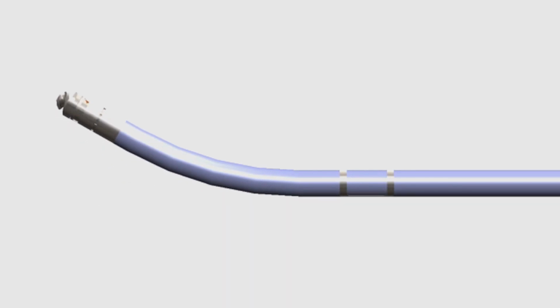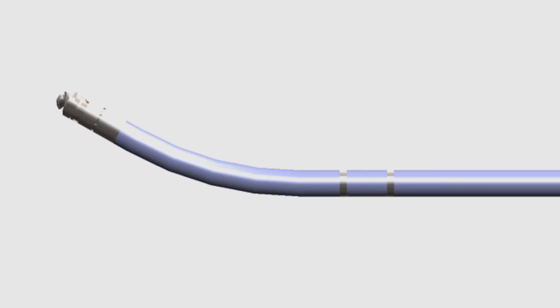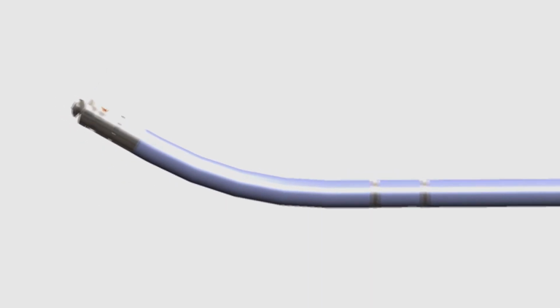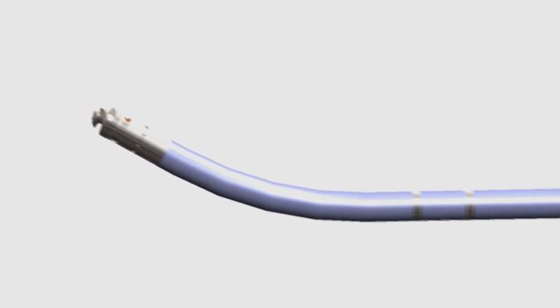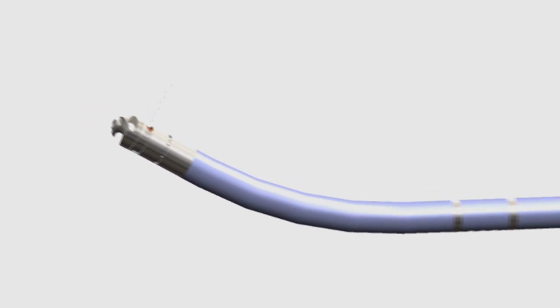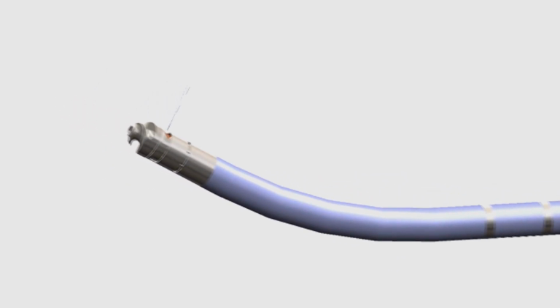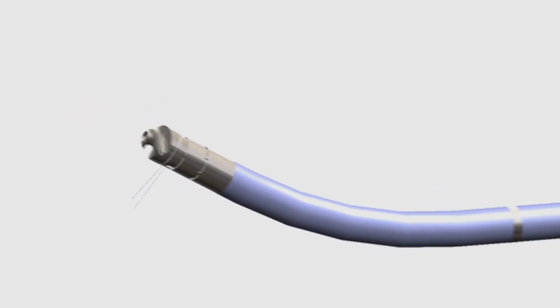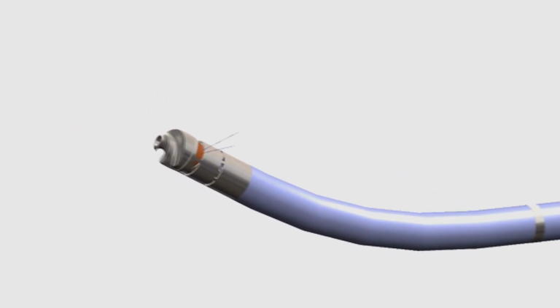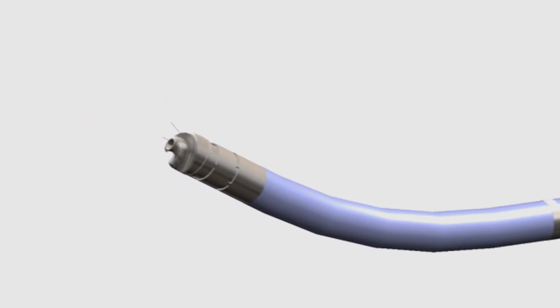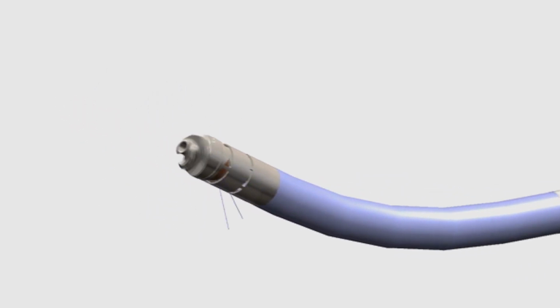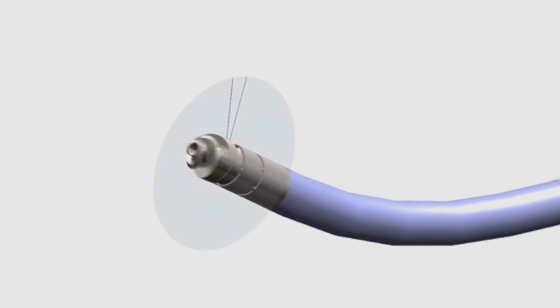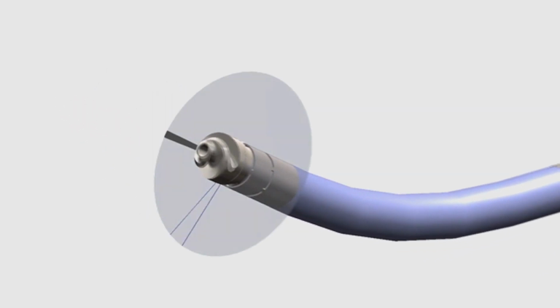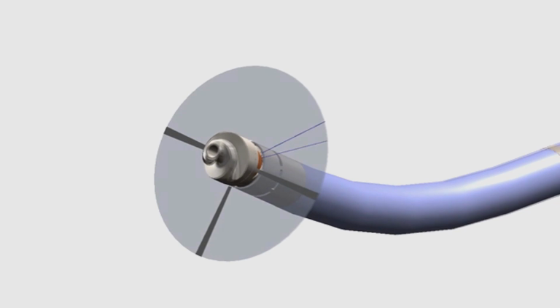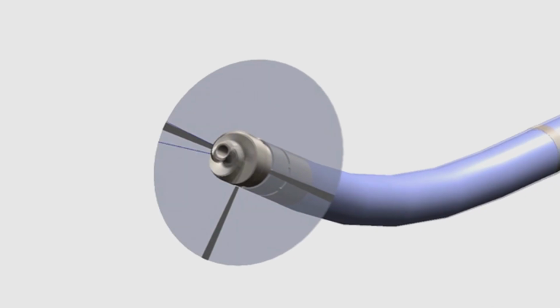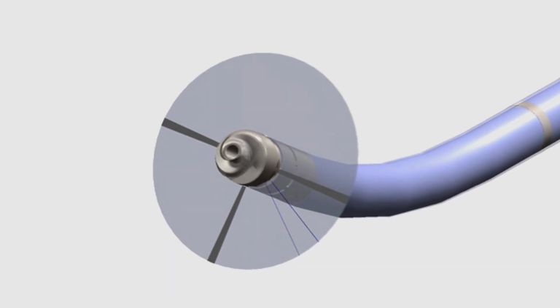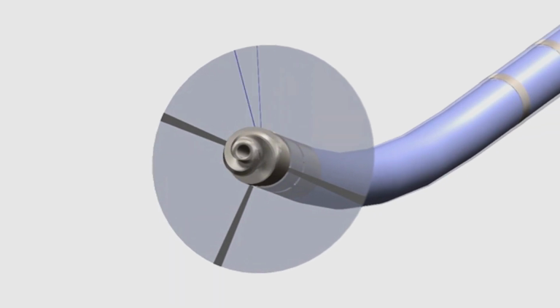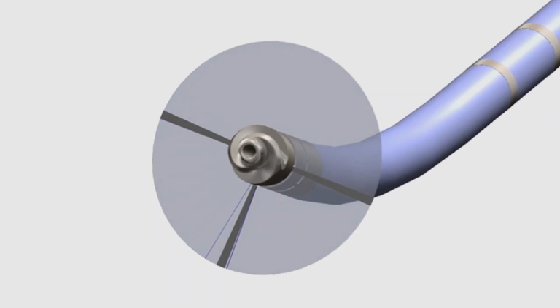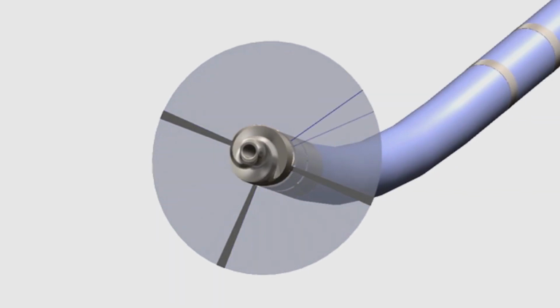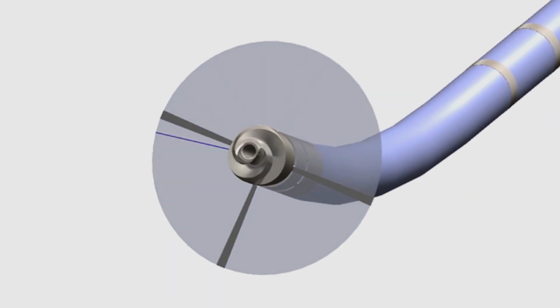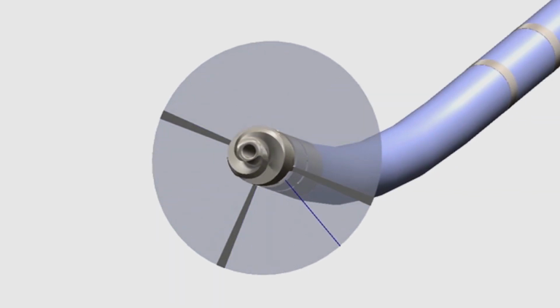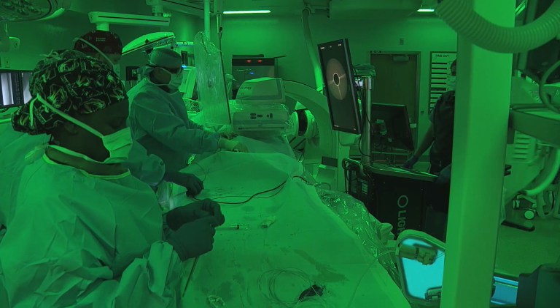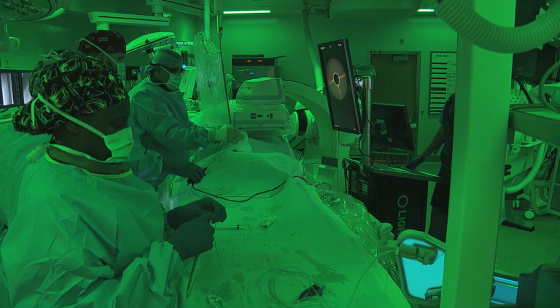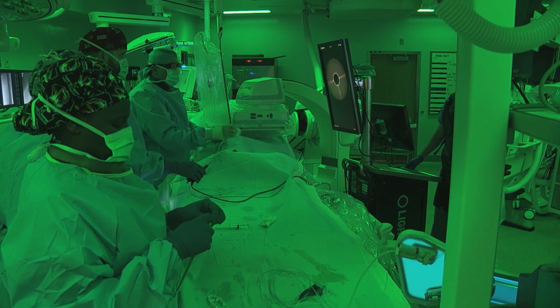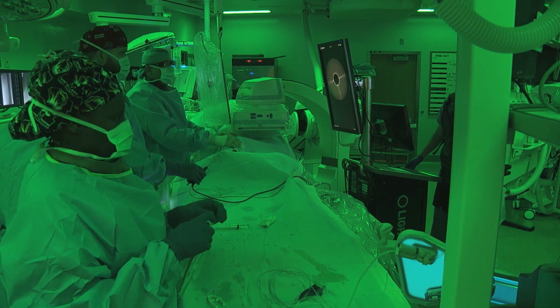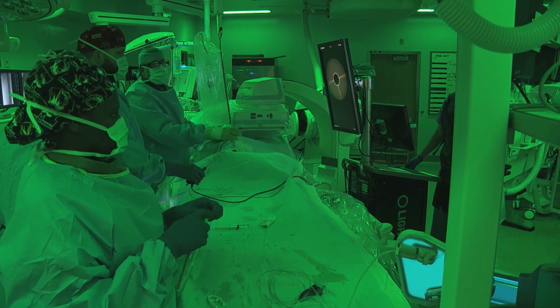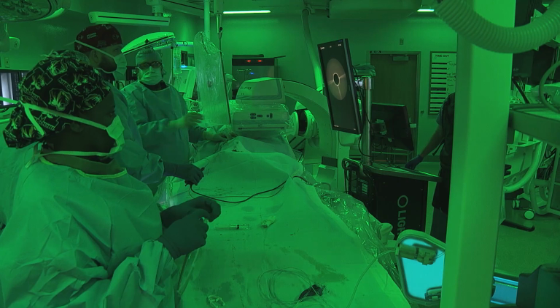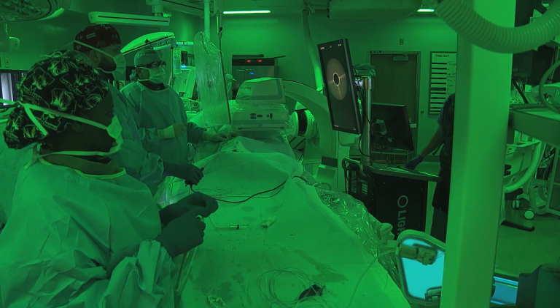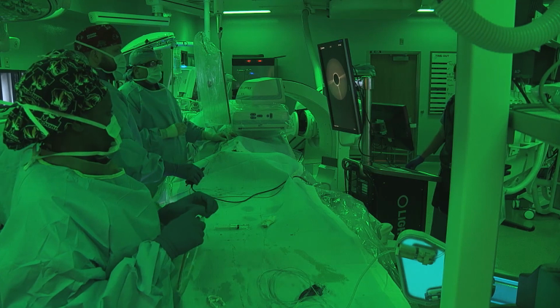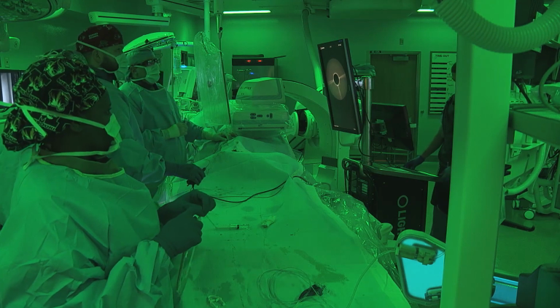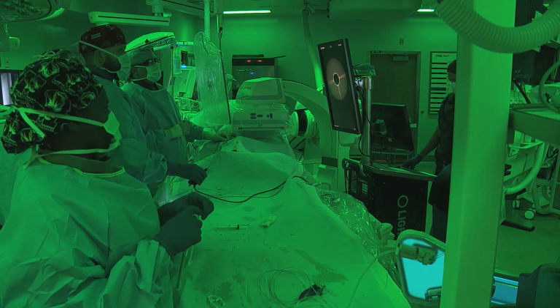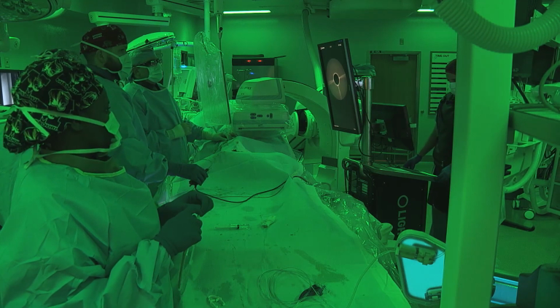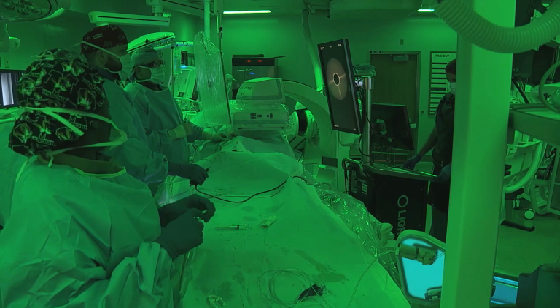Patients that benefit most from this procedure are those who have totally blocked arteries, and we're able to reopen their arteries, avoiding major surgeries. Peripheral arterial disease often occurs where we have blockages in the arteries that don't allow enough blood to get to our legs.